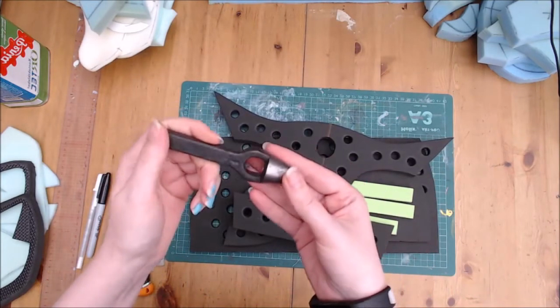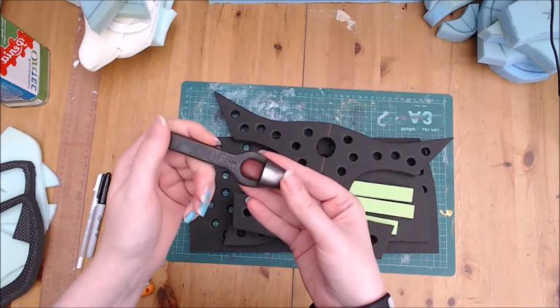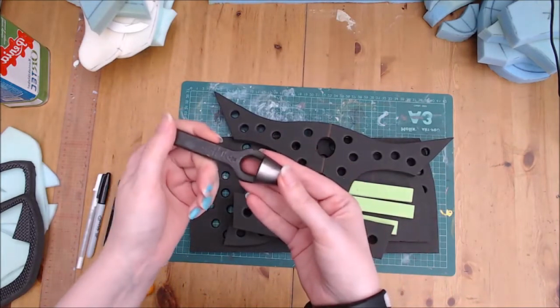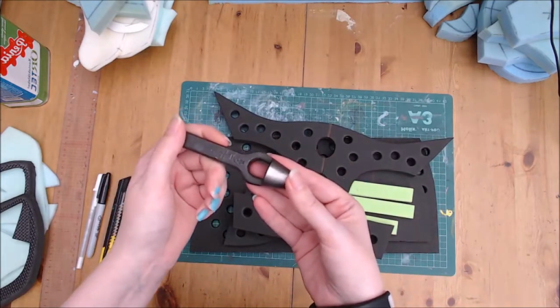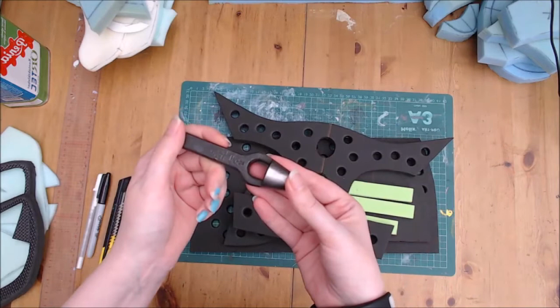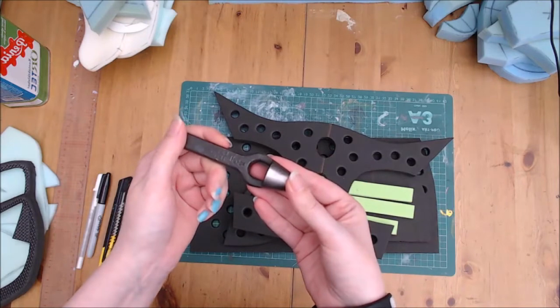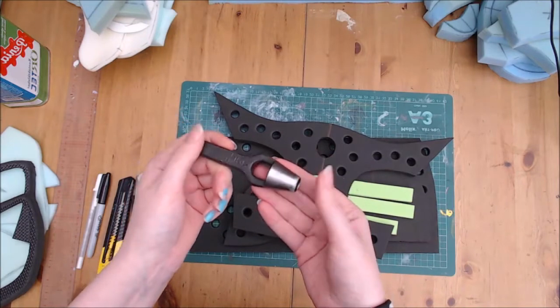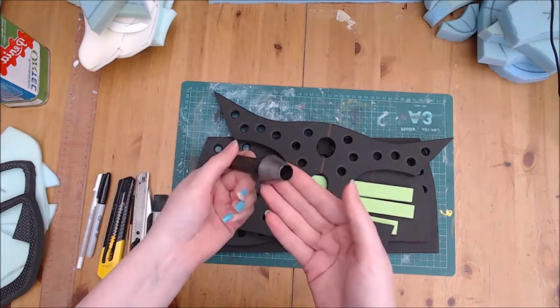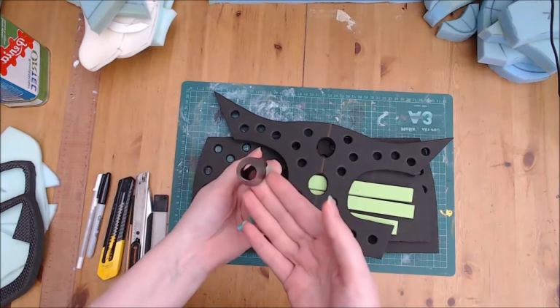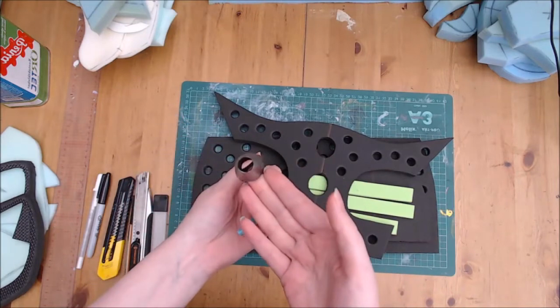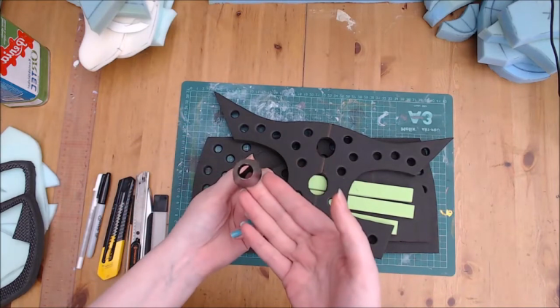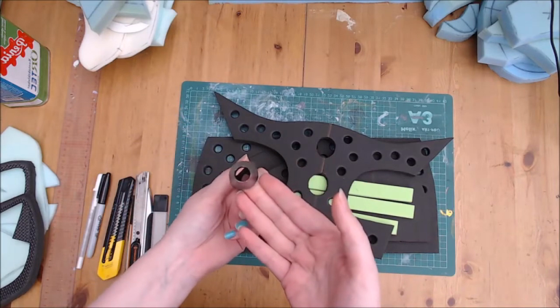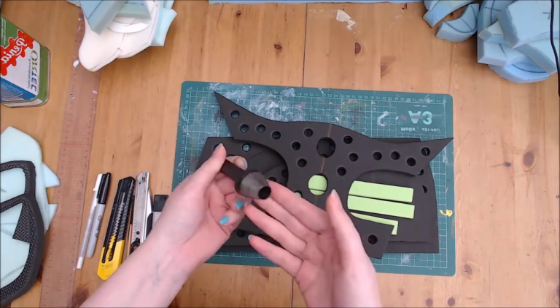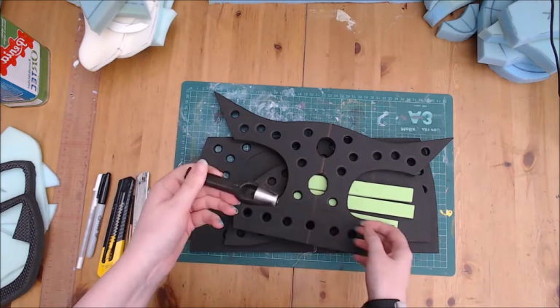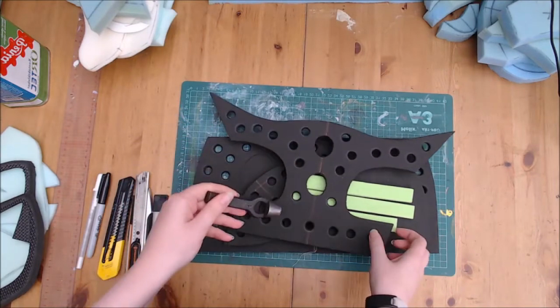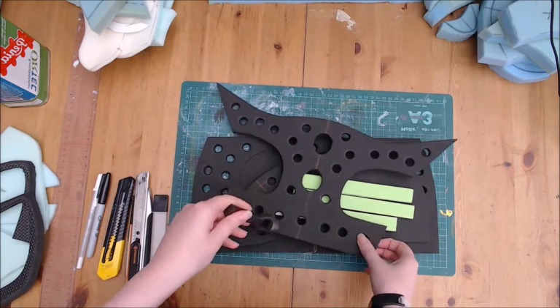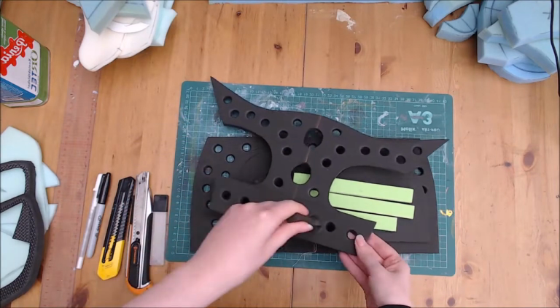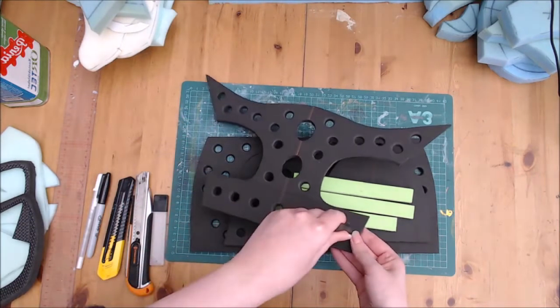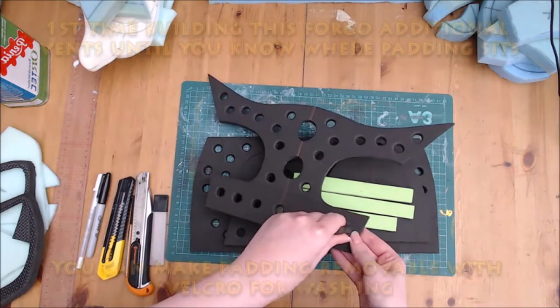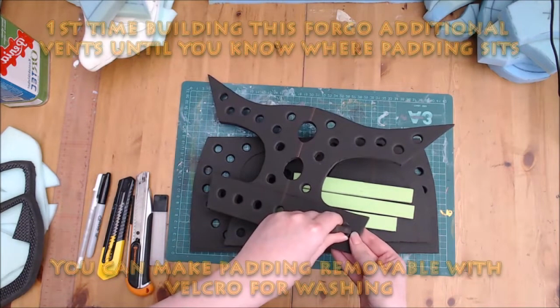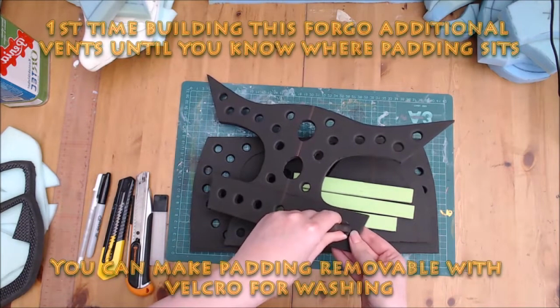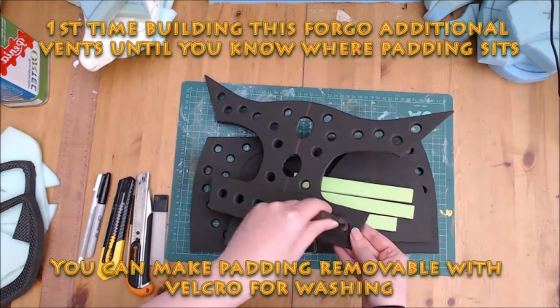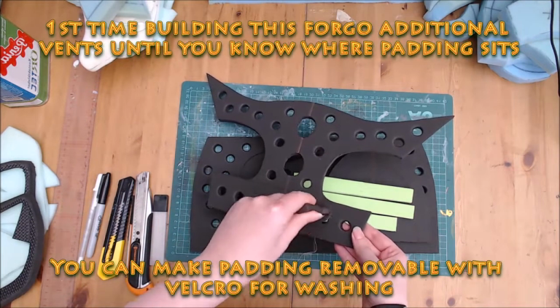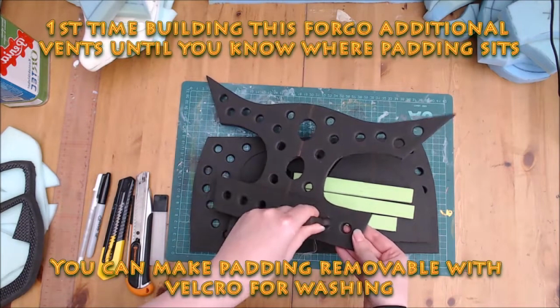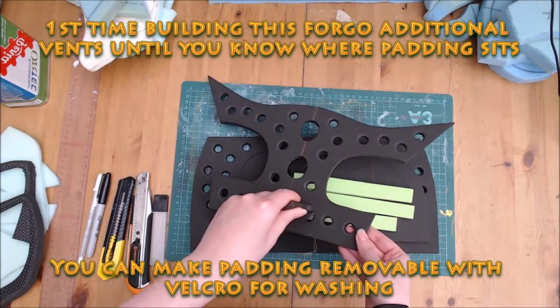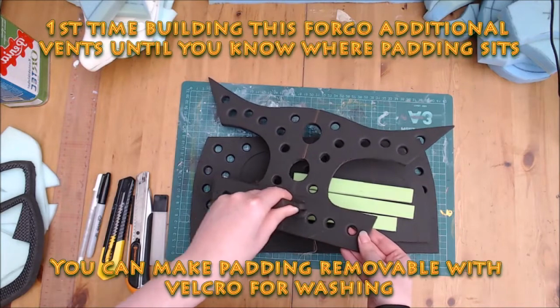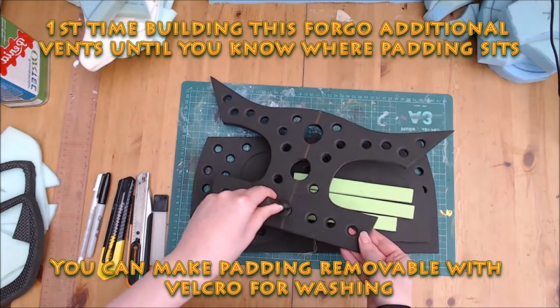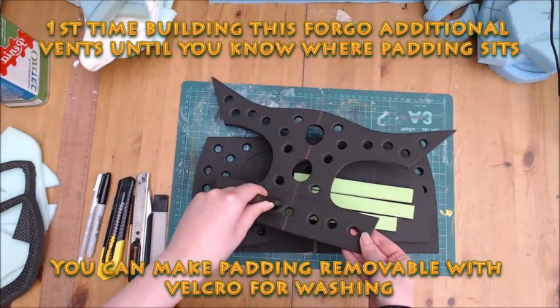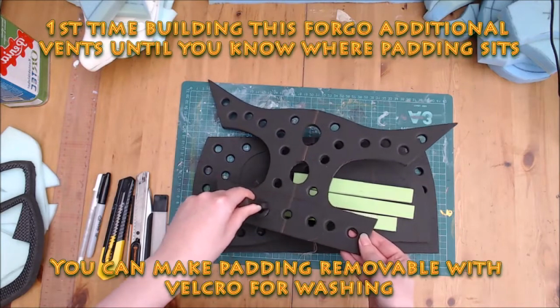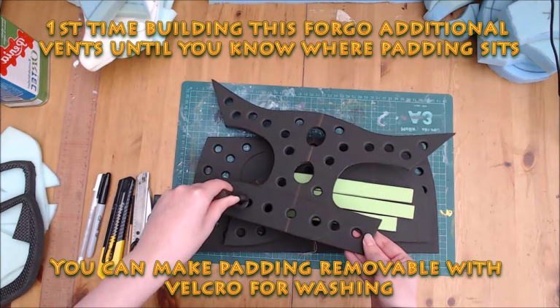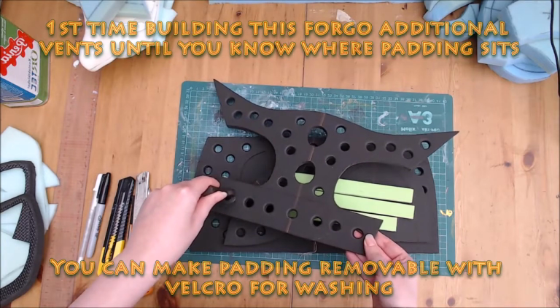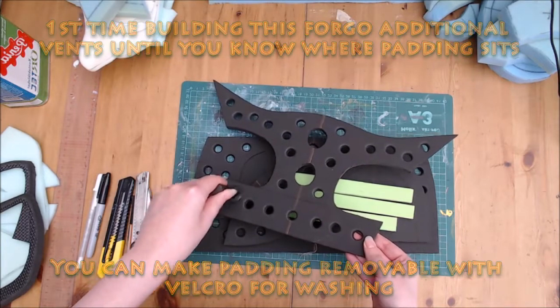There is no guide for these holes, as location is mostly personal preference. For your first time making this, you might want to forgo them until you know where your padding will sit.